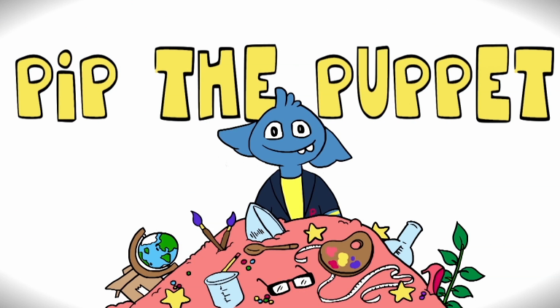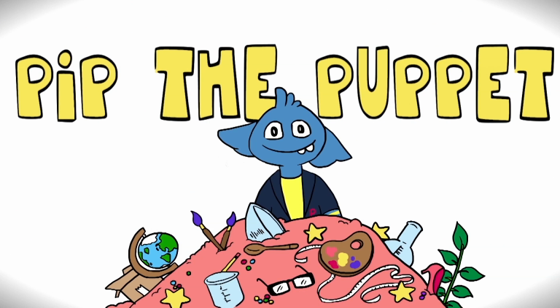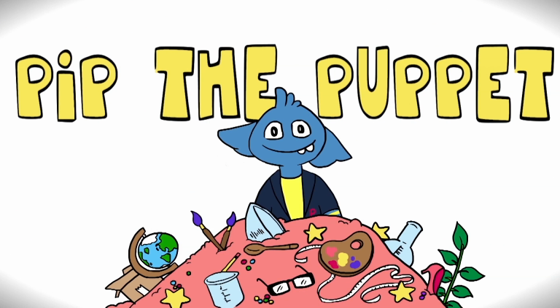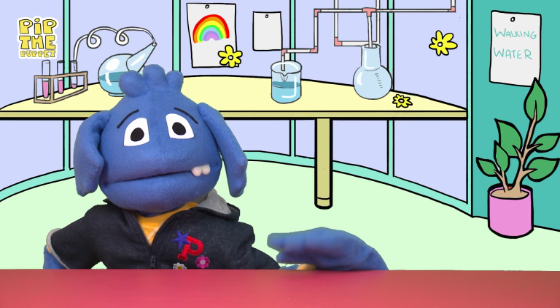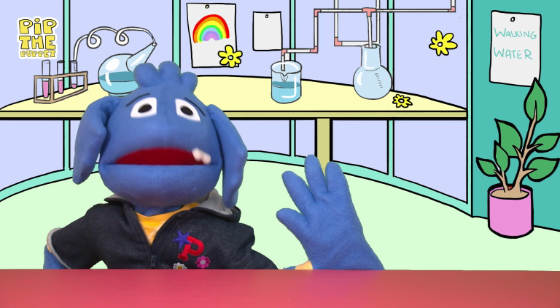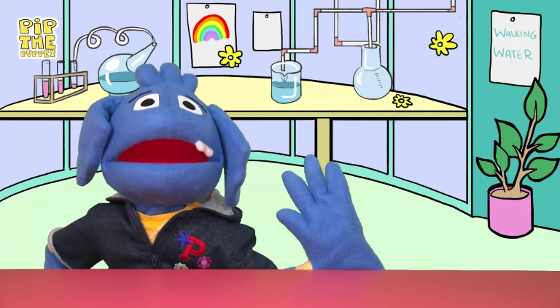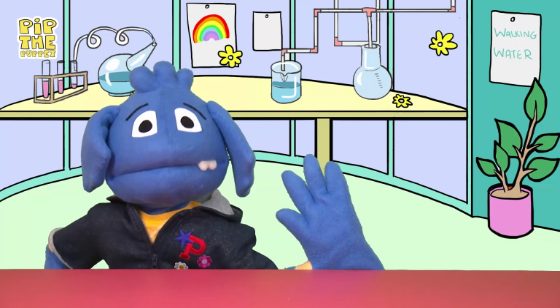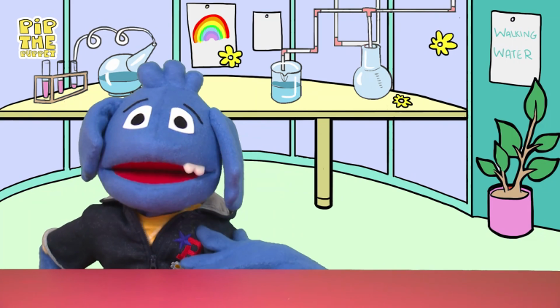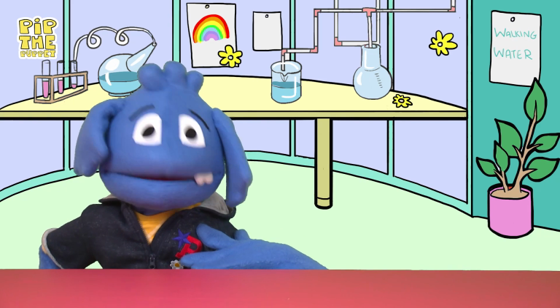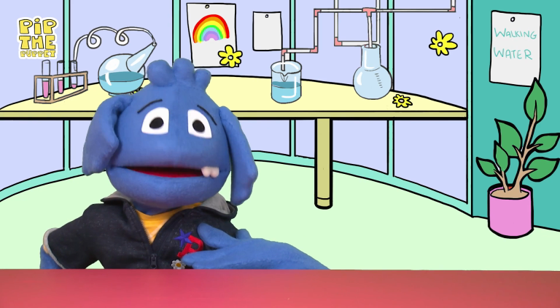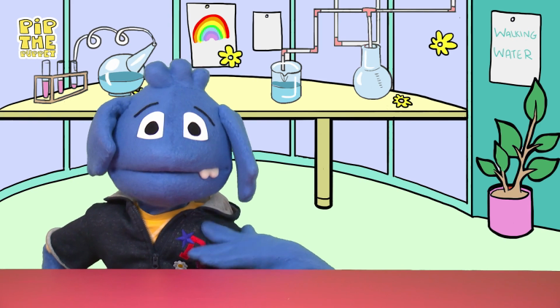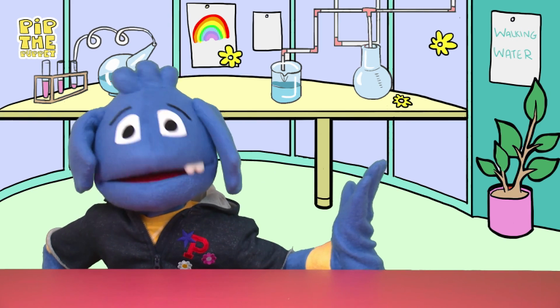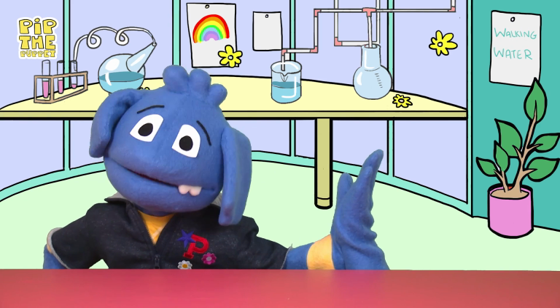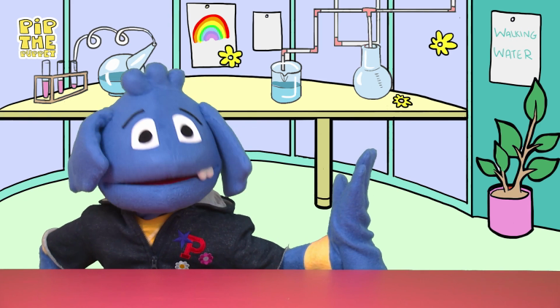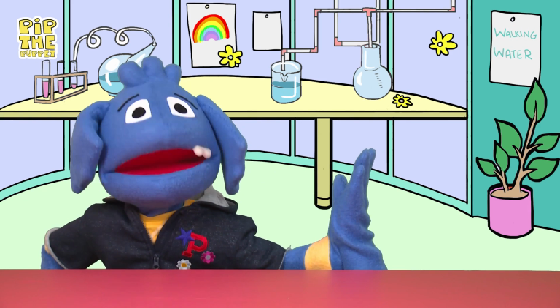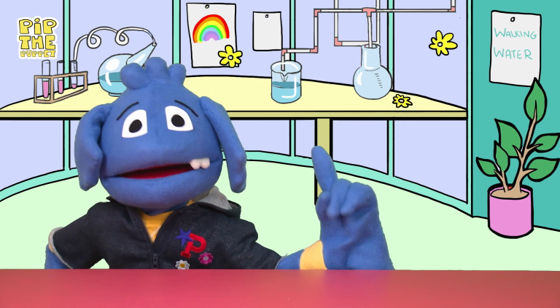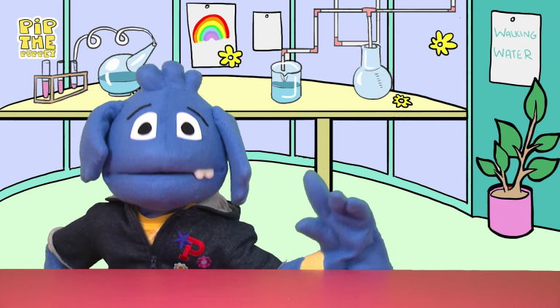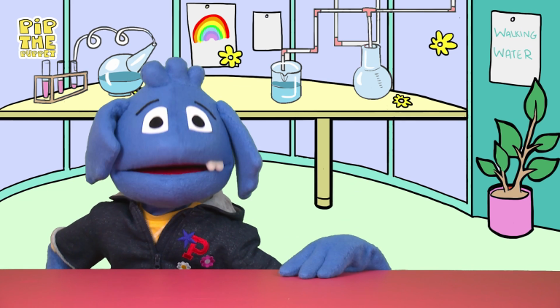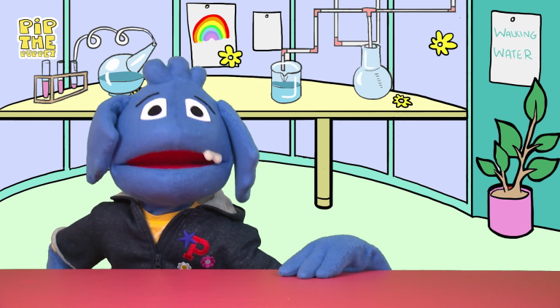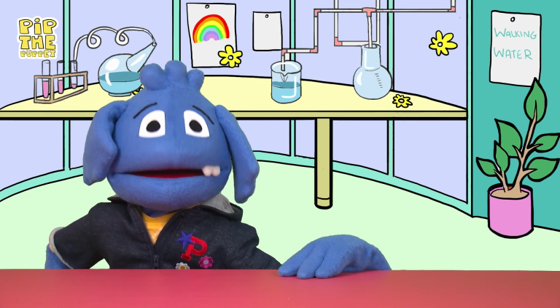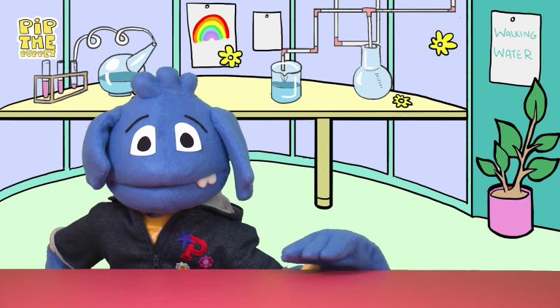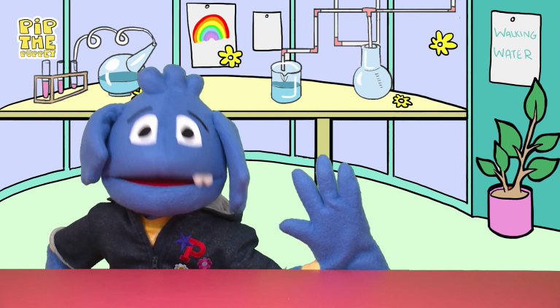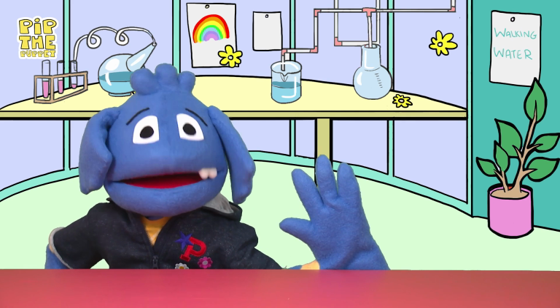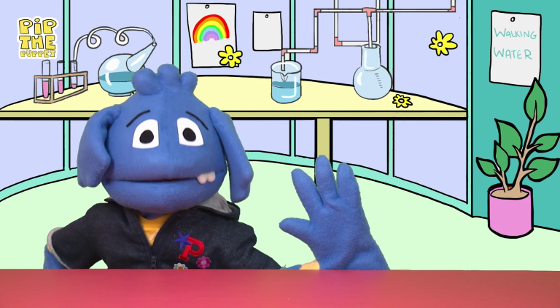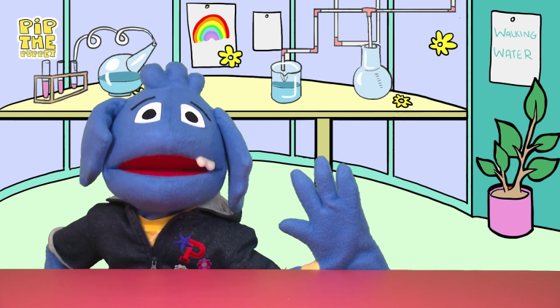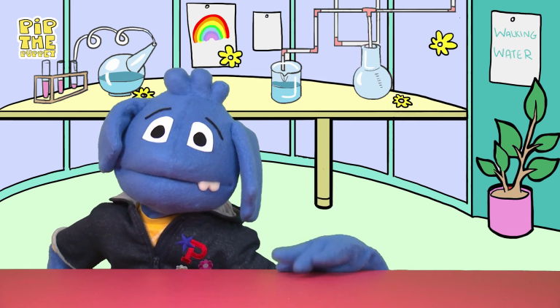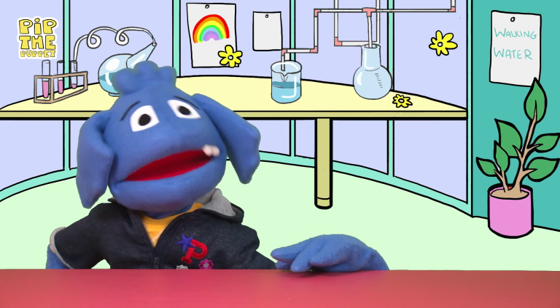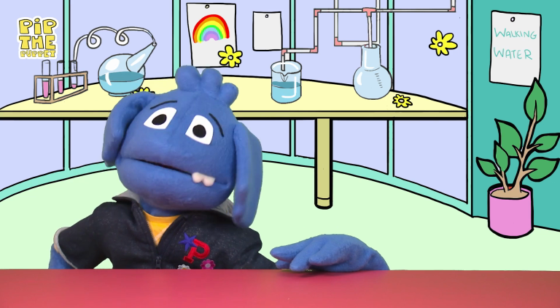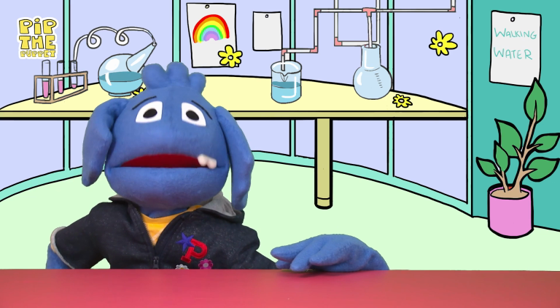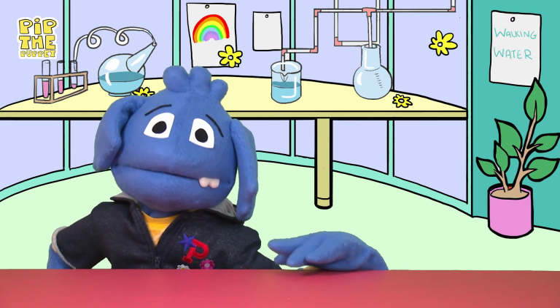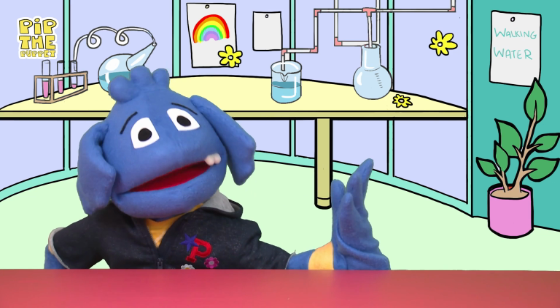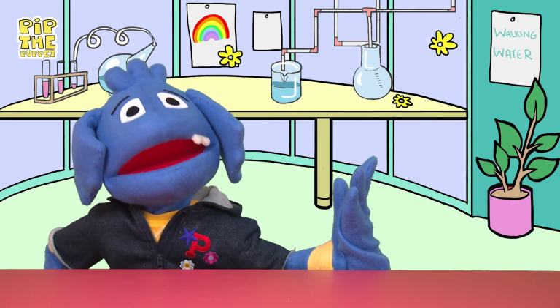Pip the Puppet! Hello everyone, I am Pip the Puppet. Welcome to my YouTube channel. If this is your first time watching my videos, hi, it's very nice to meet you. If you're already an old friend, thanks for coming back.